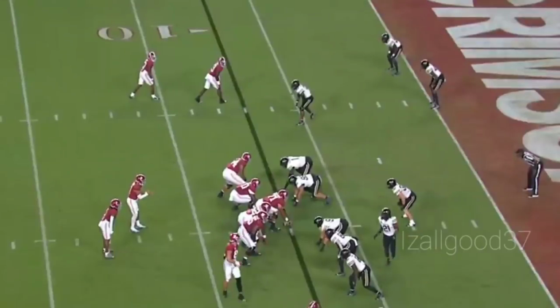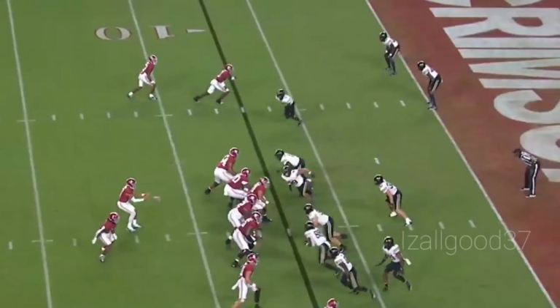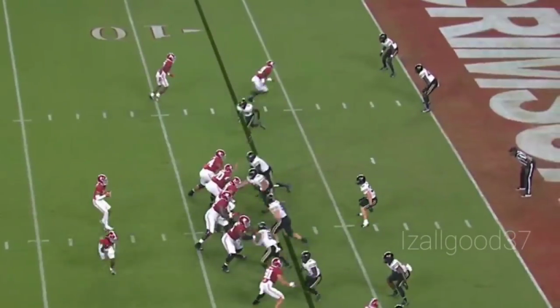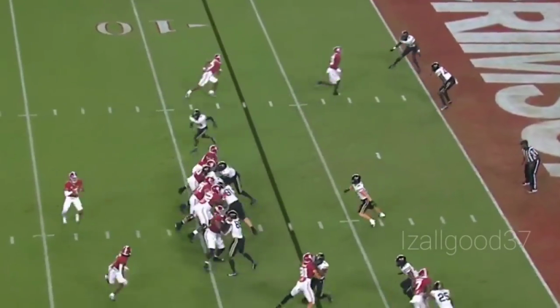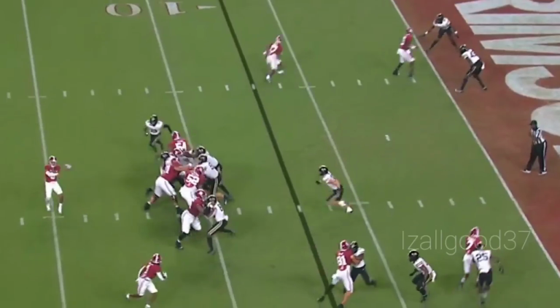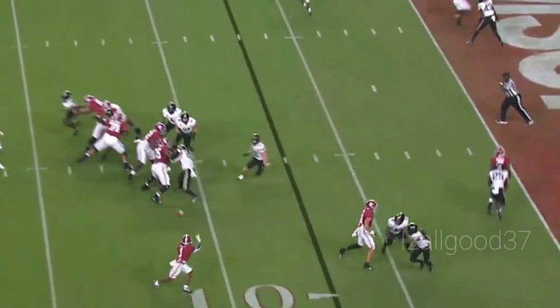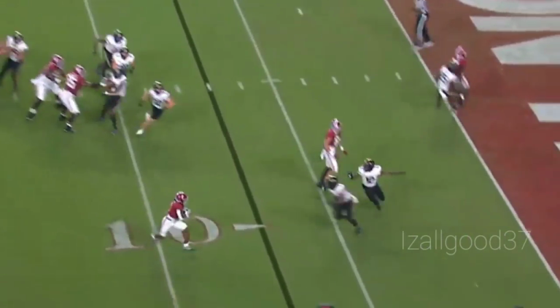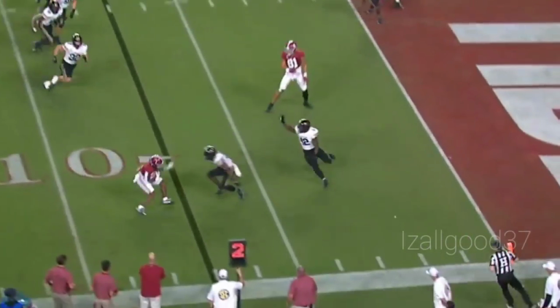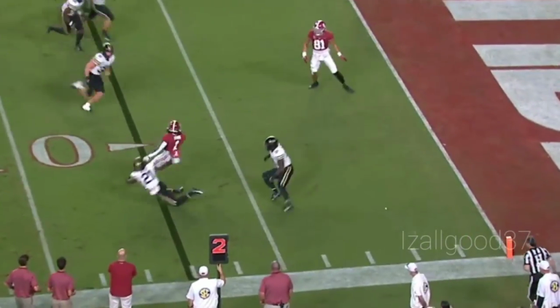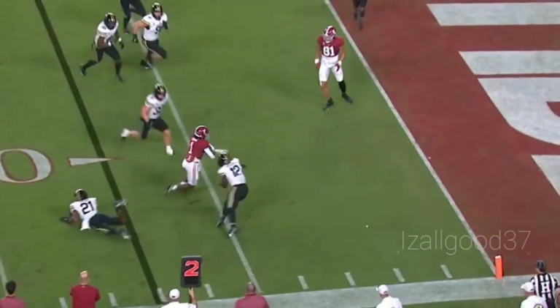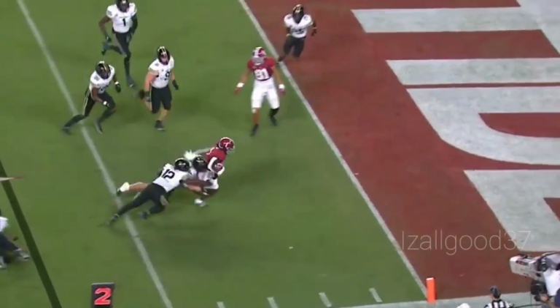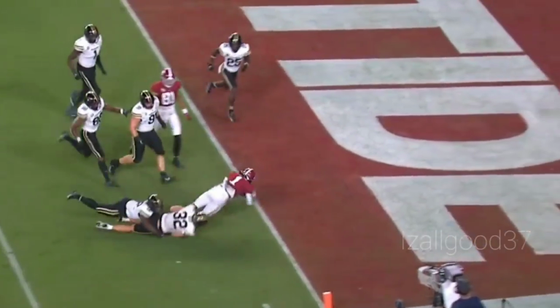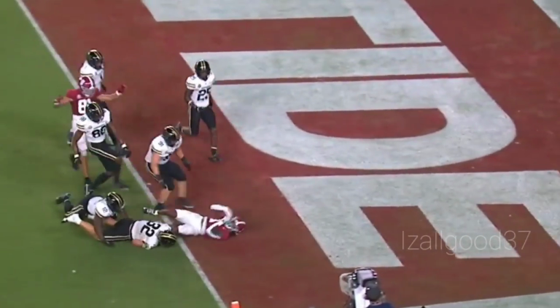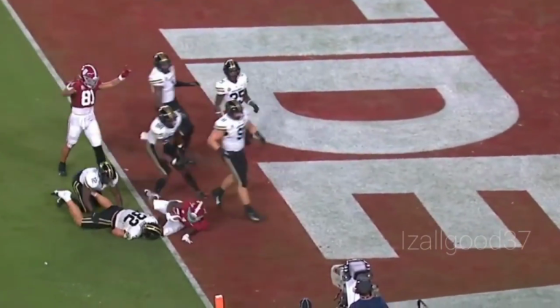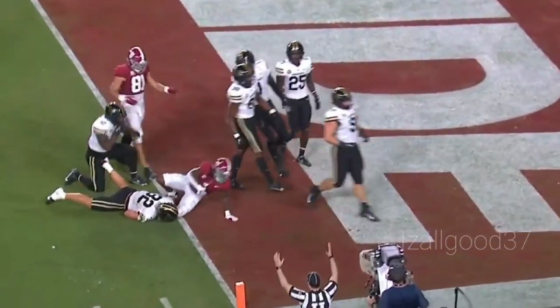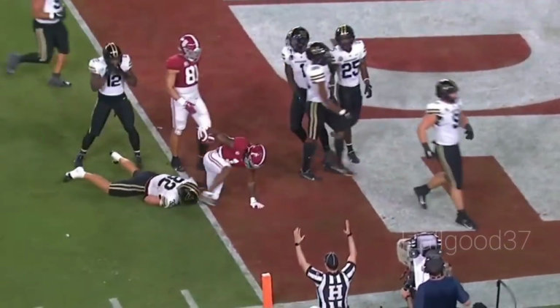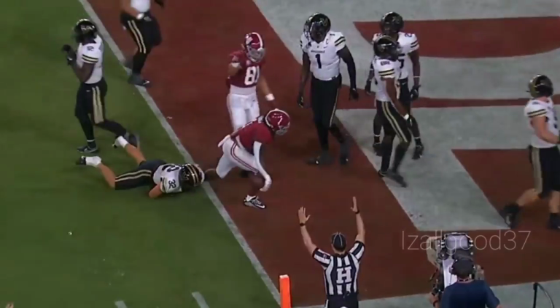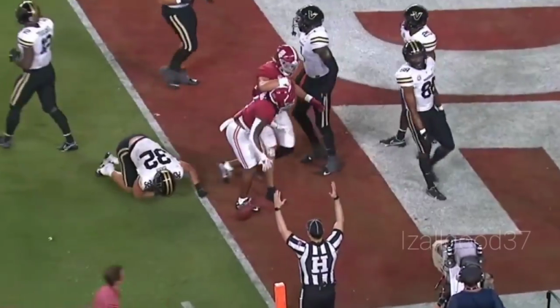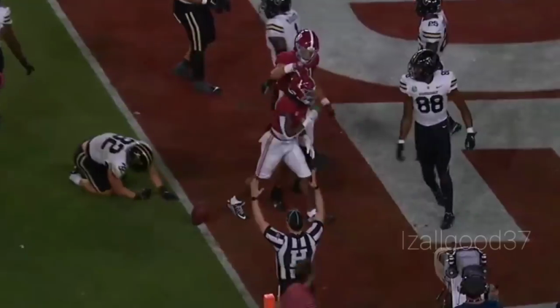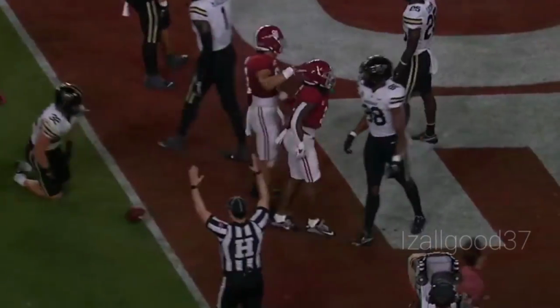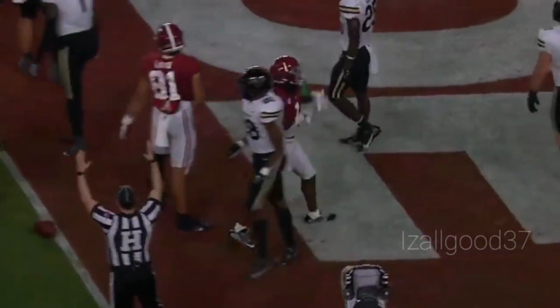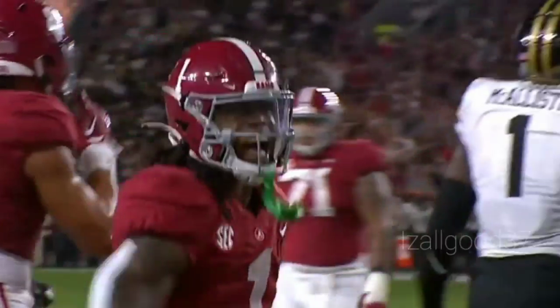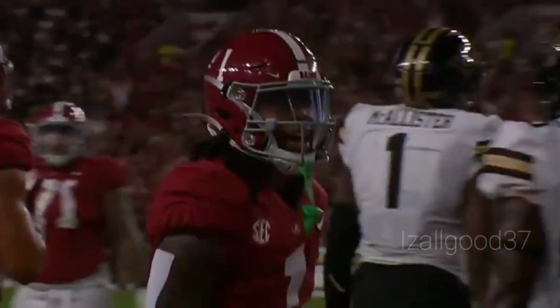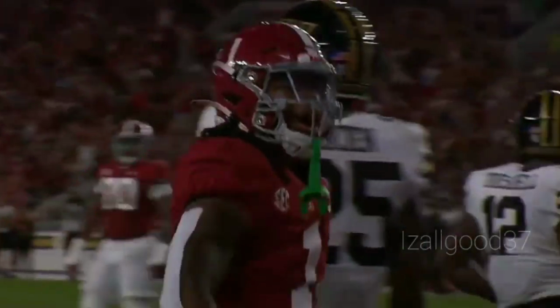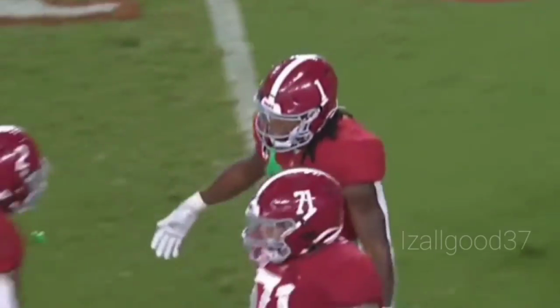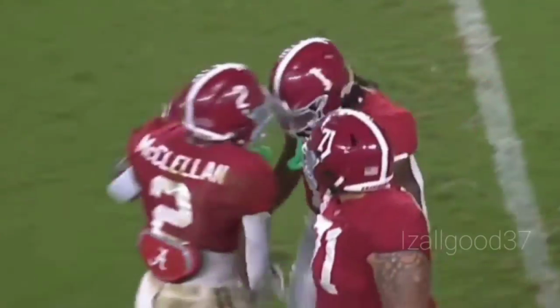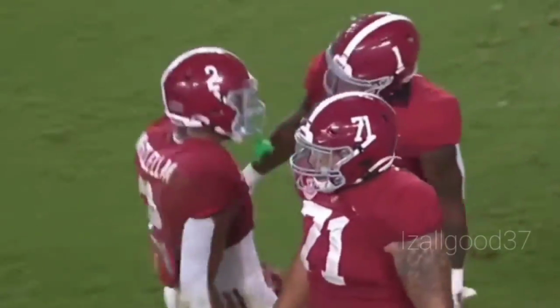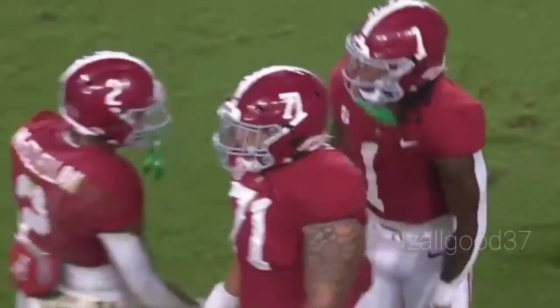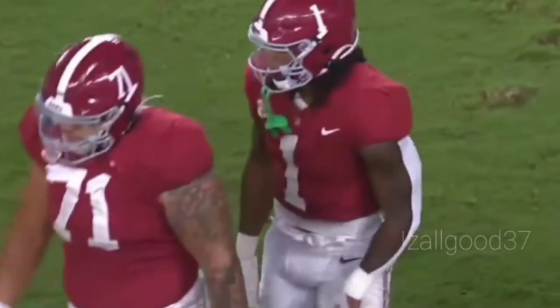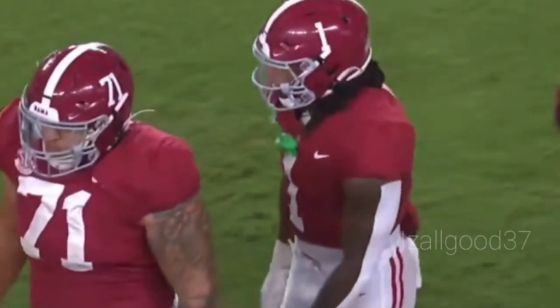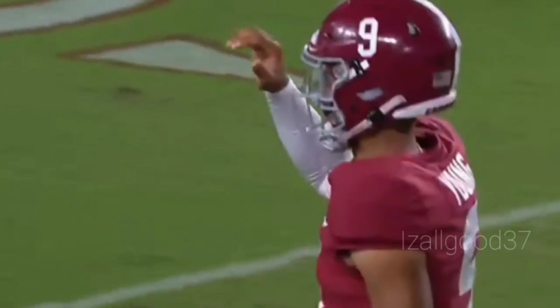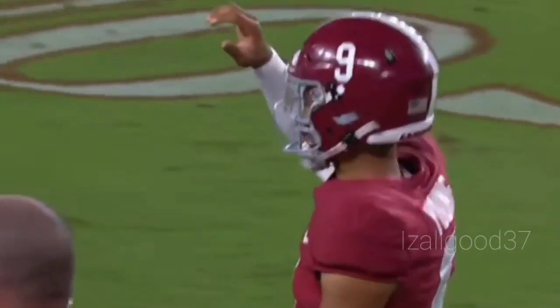Here comes the snap, Young swings it out — Gibbs — zigs to his left, cutting inside the 5, into the end zone. Touchdown, Alabama! Jameer Gibbs. He earned that one after getting a great block from Cameron Lazu along the way.